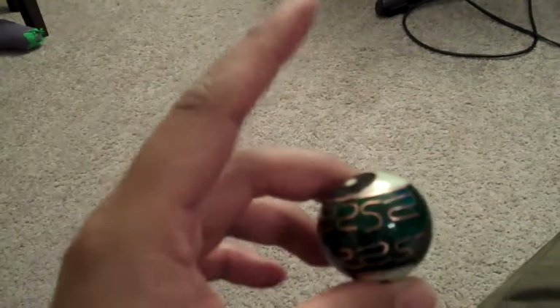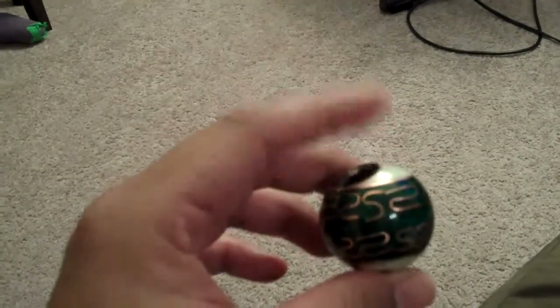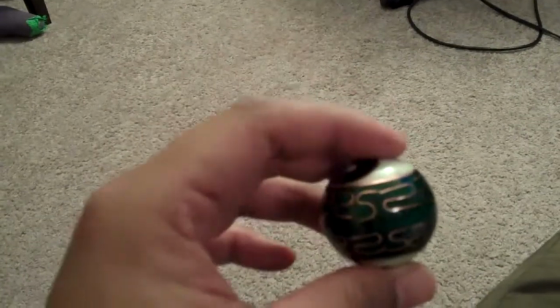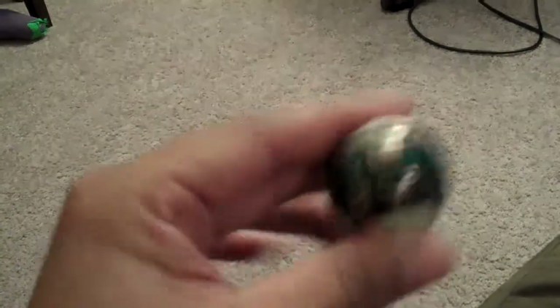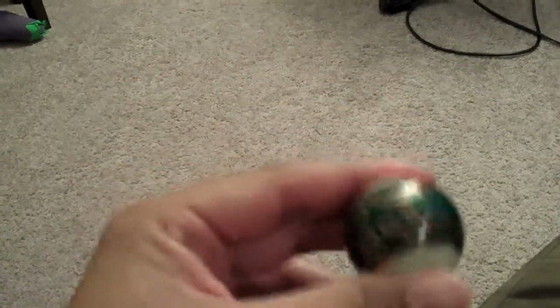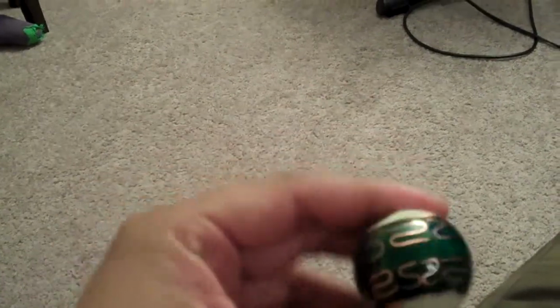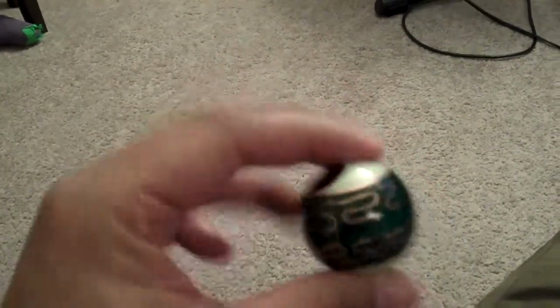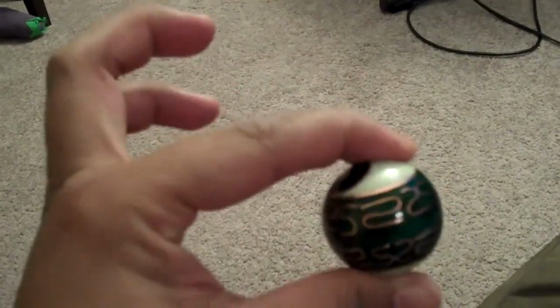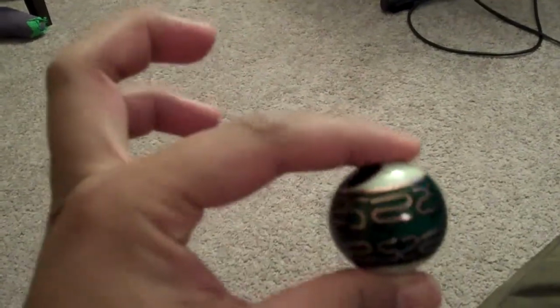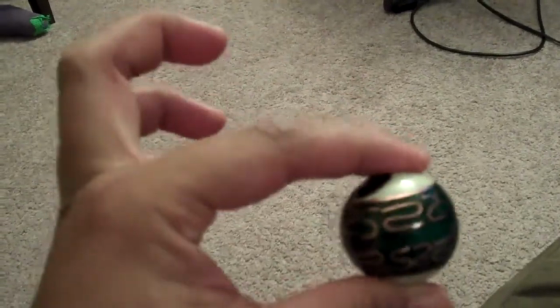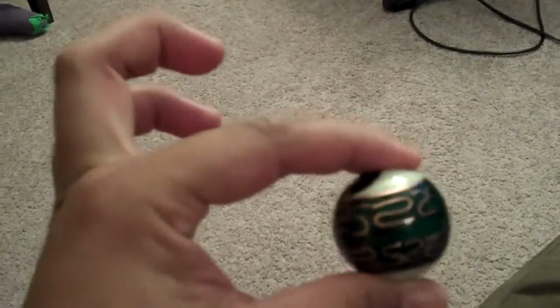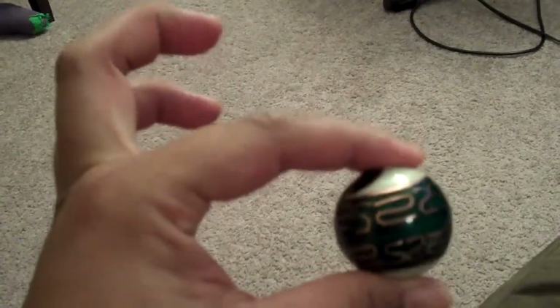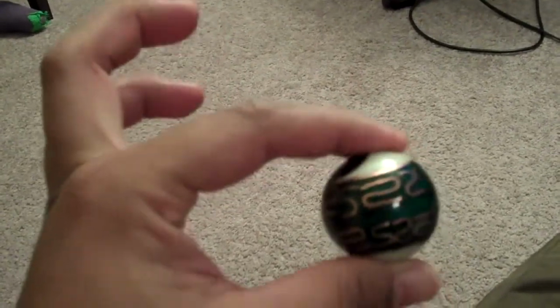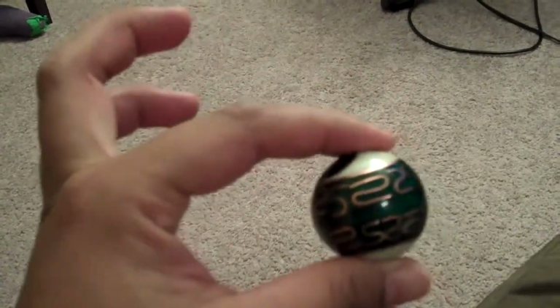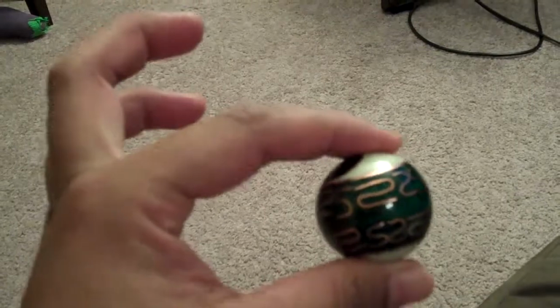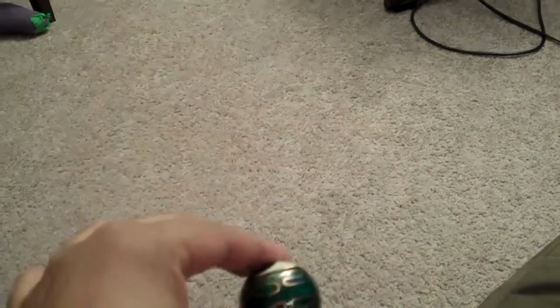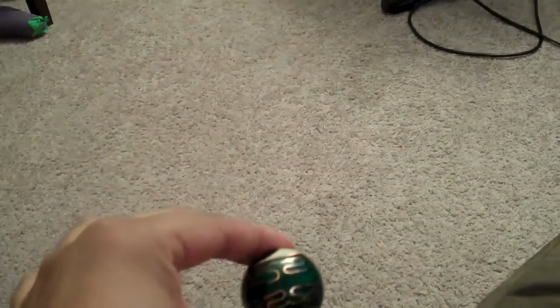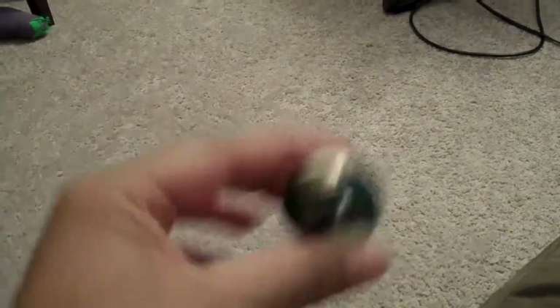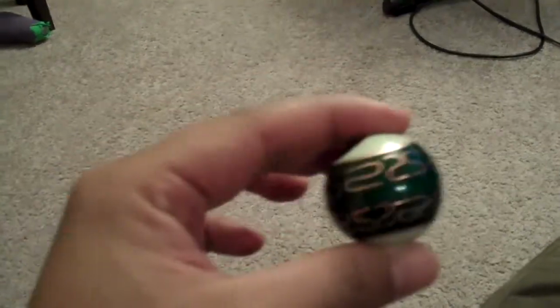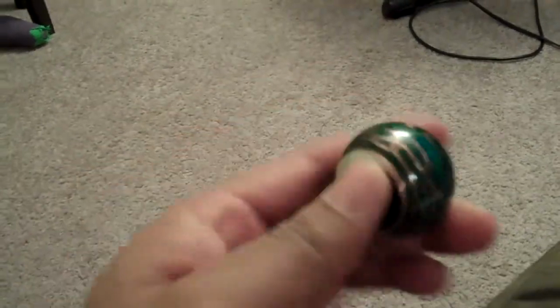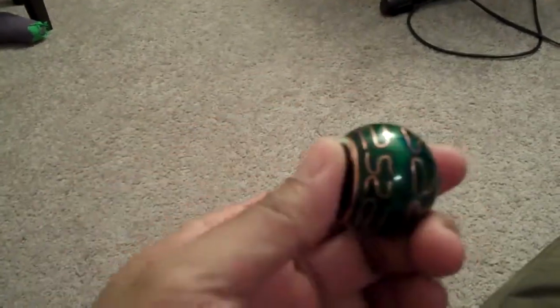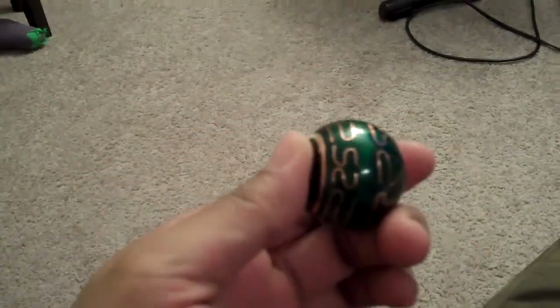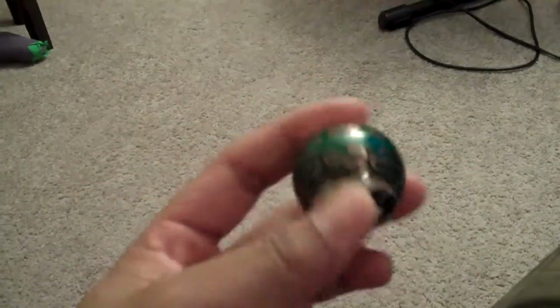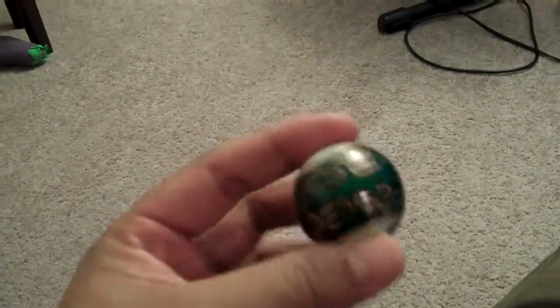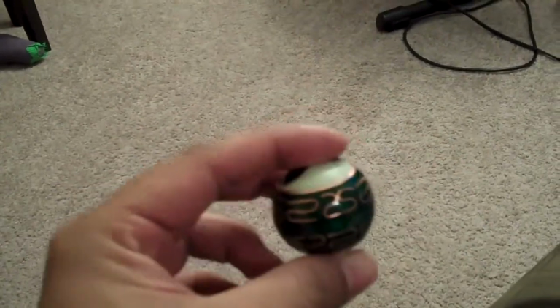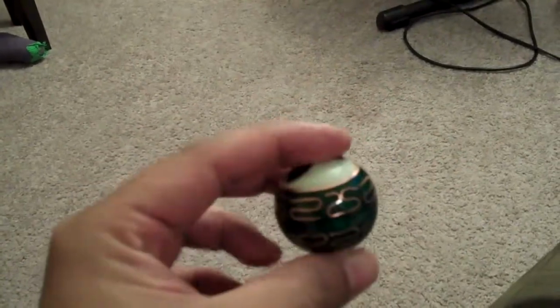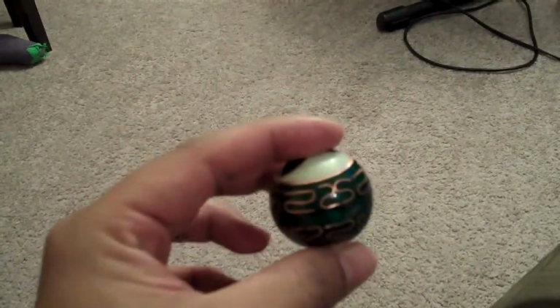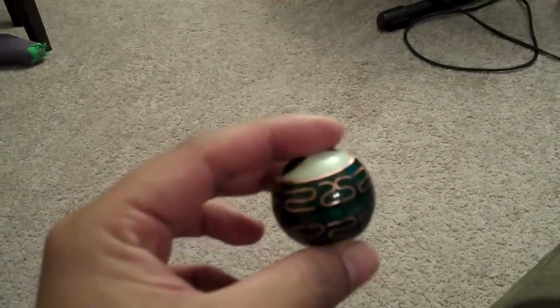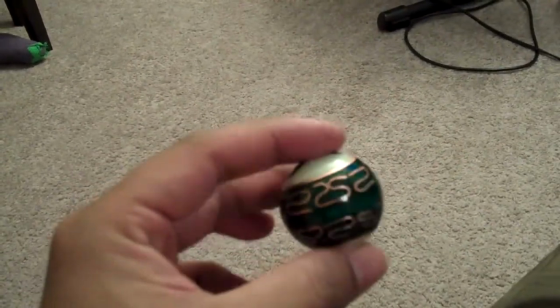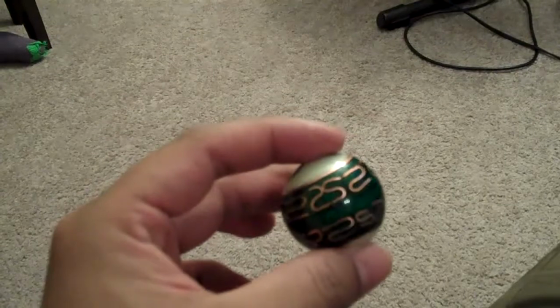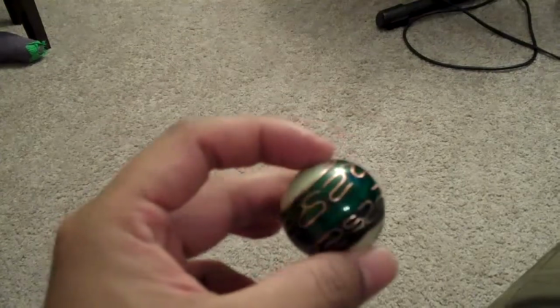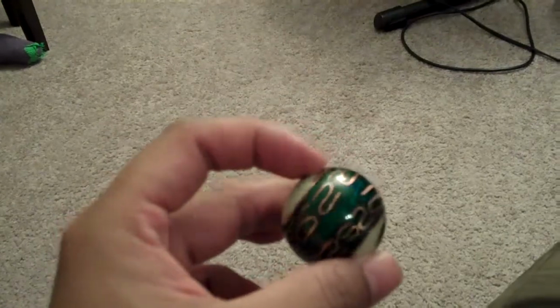Tennis balls are not solid steel and they have a little bit of give to them, so it's easy to pin on the ground. You can also use those racquet balls — those blue racquet balls that you see people use when they play in the gym.